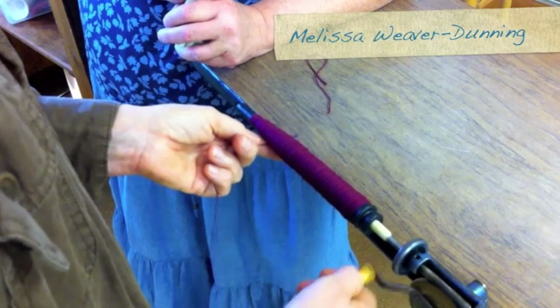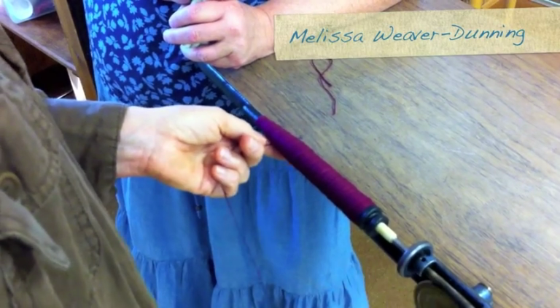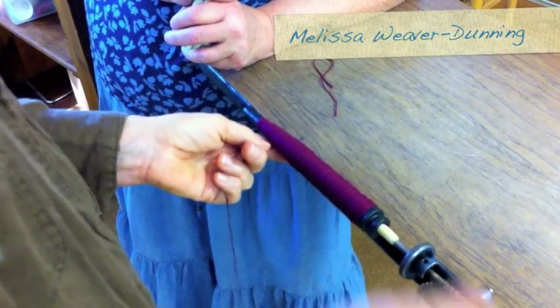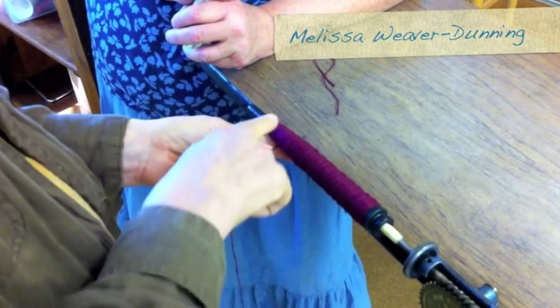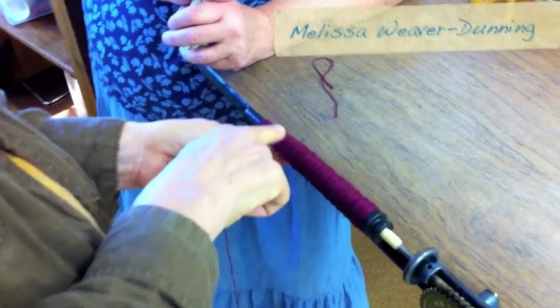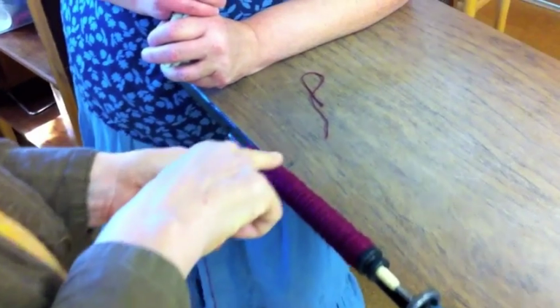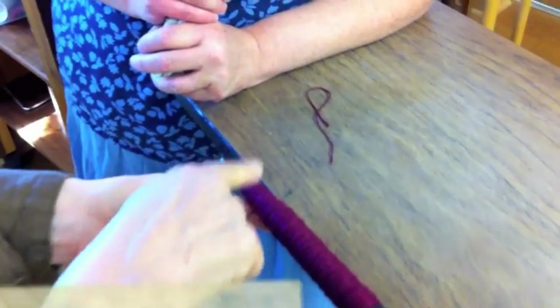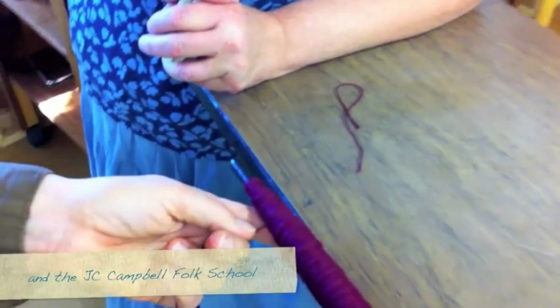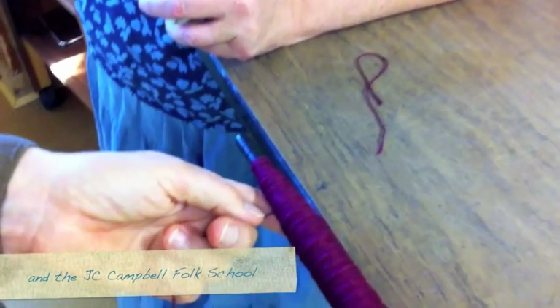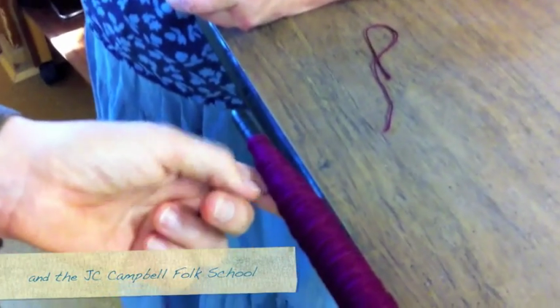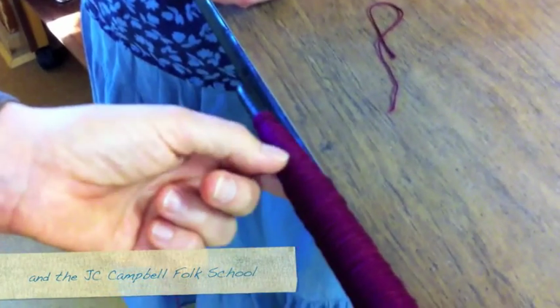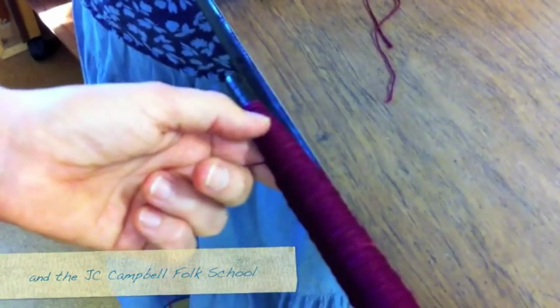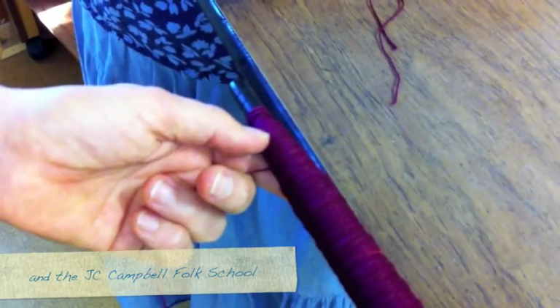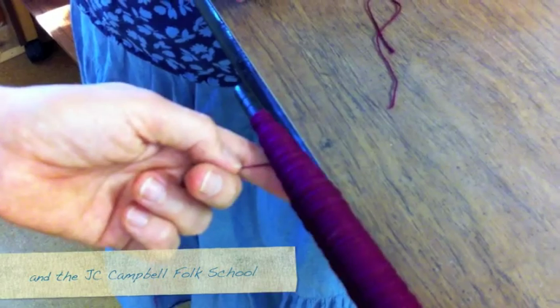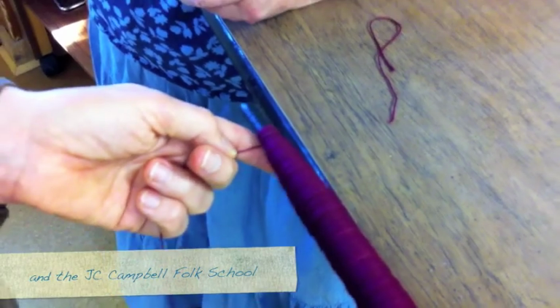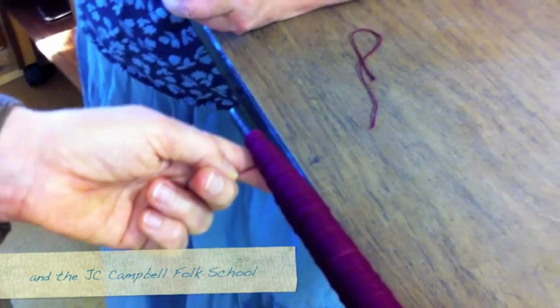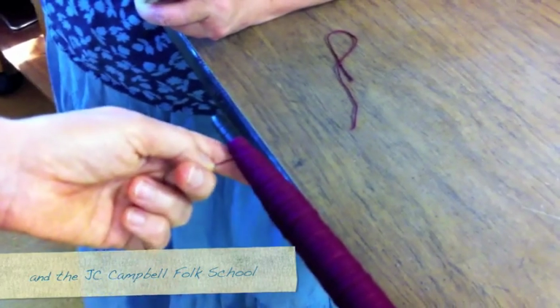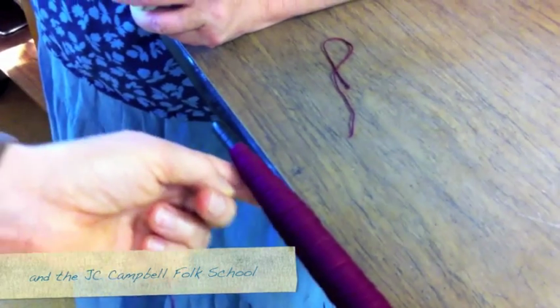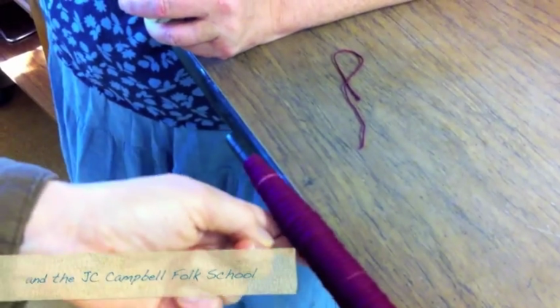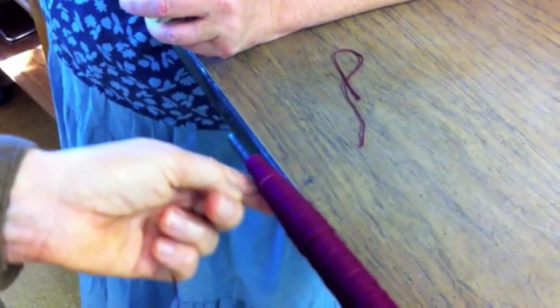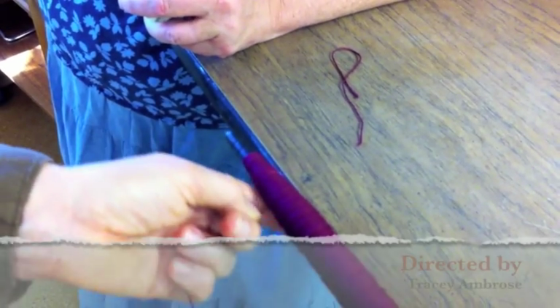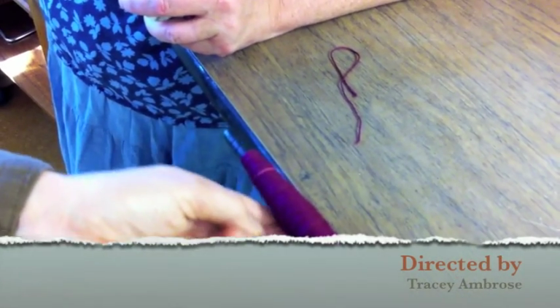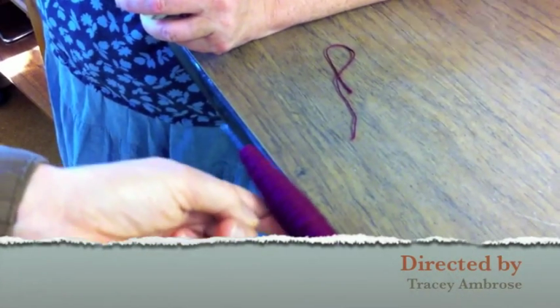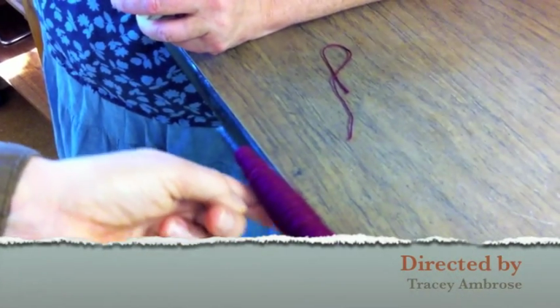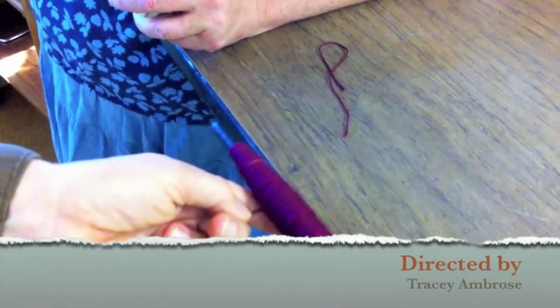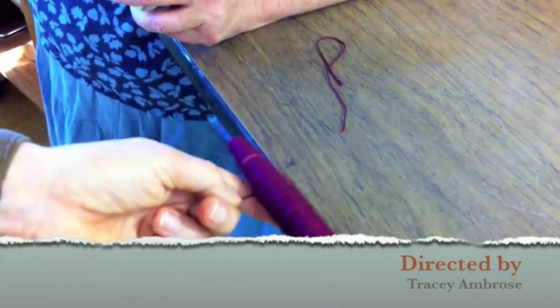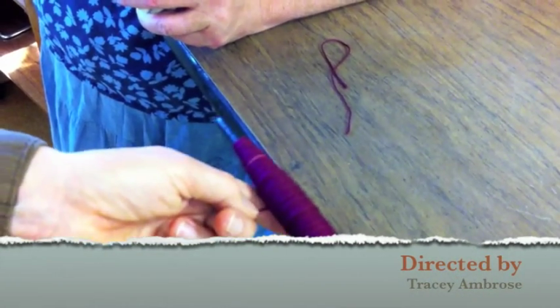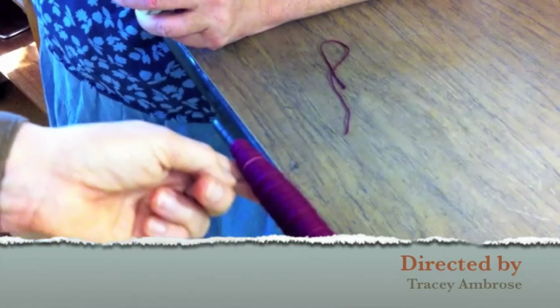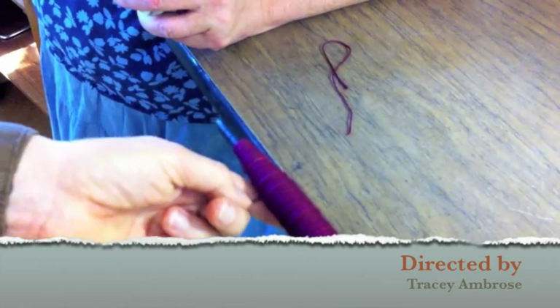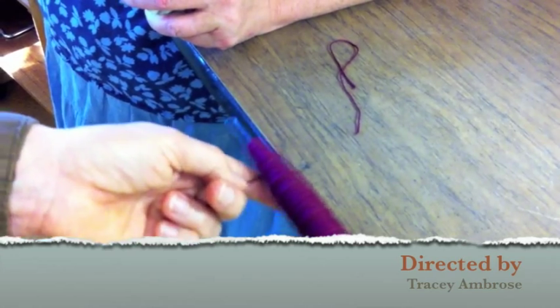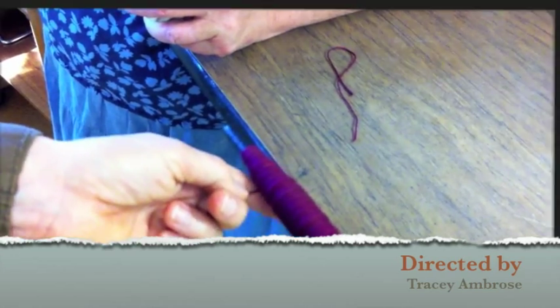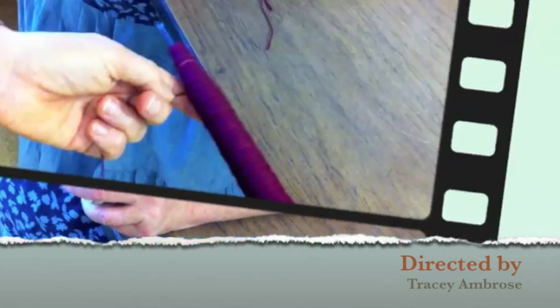So what you want to avoid is the little valleys — I just filled that one up — so that the yarn has a clear path. We have some inconsistent dye on the skein.